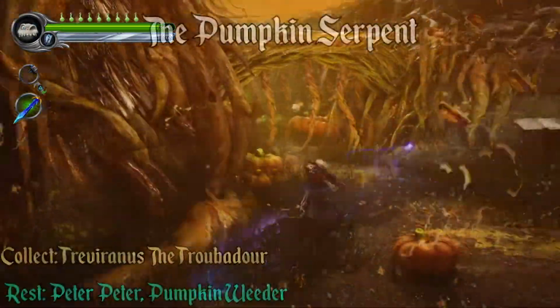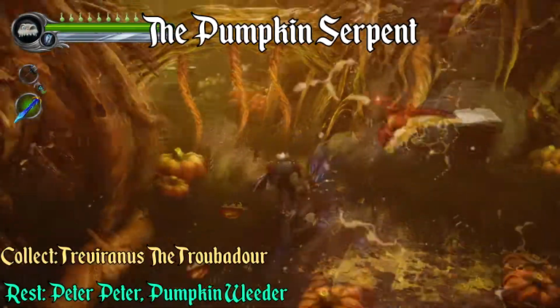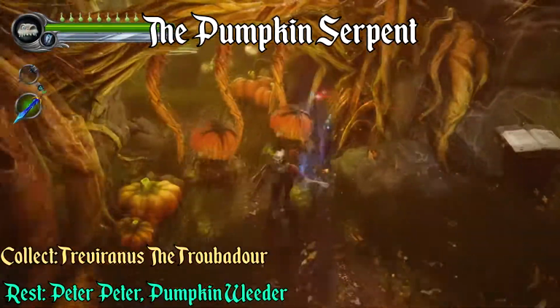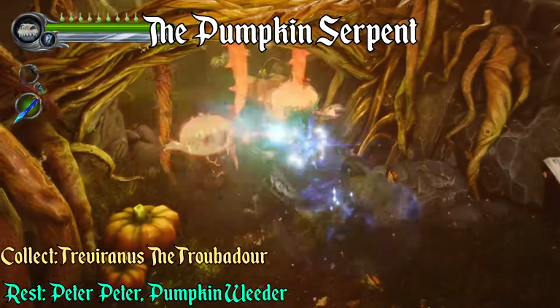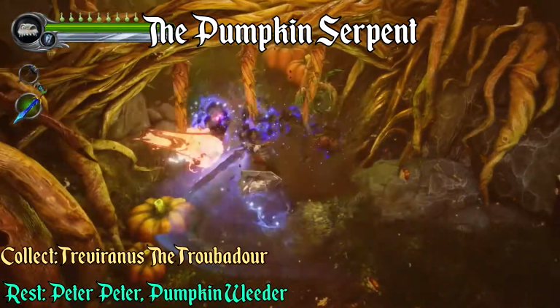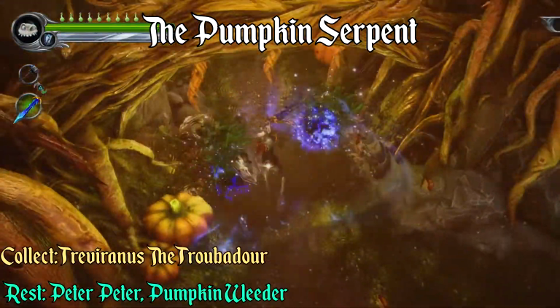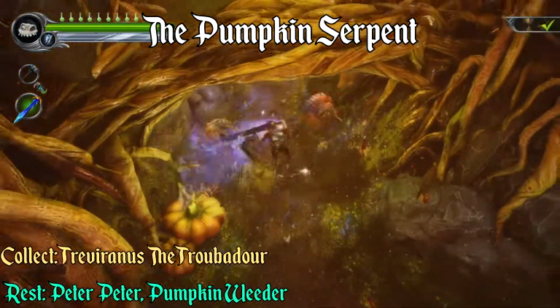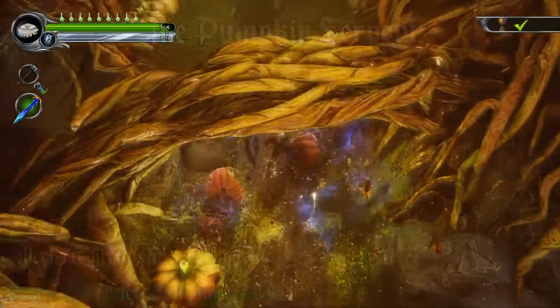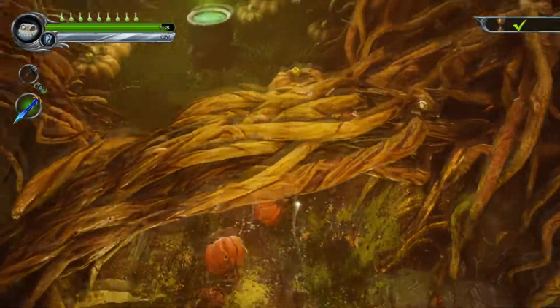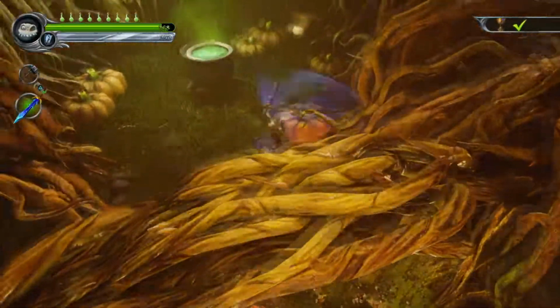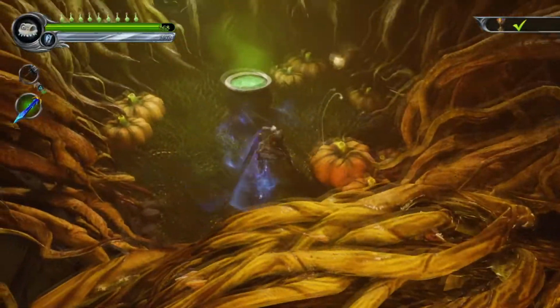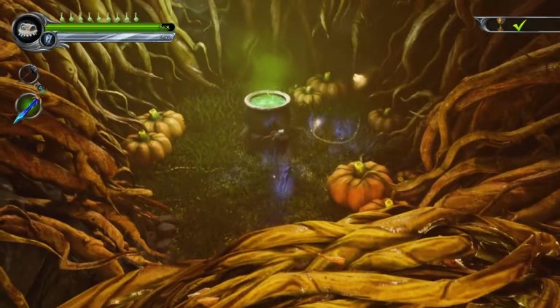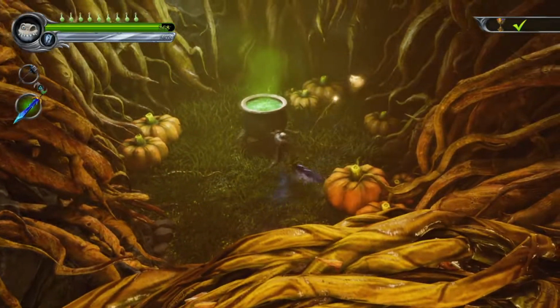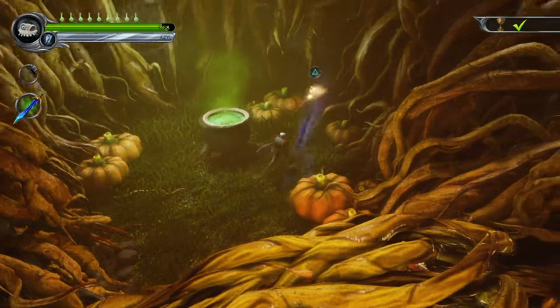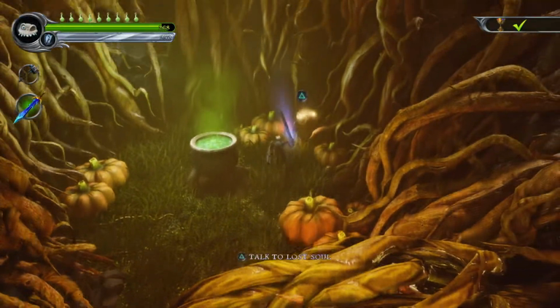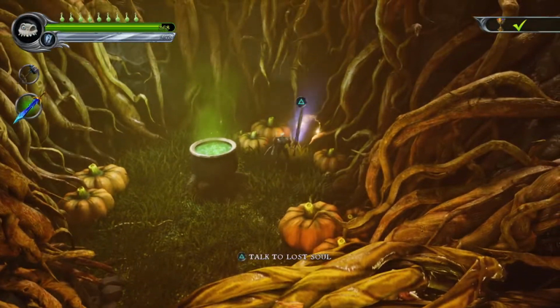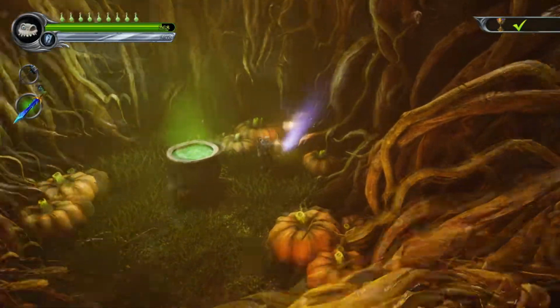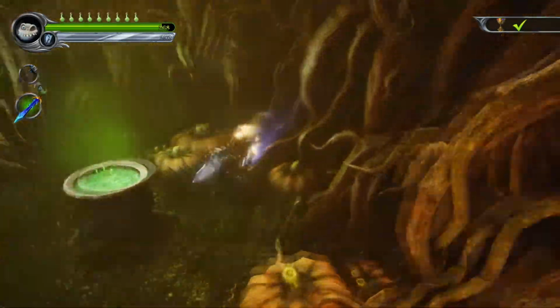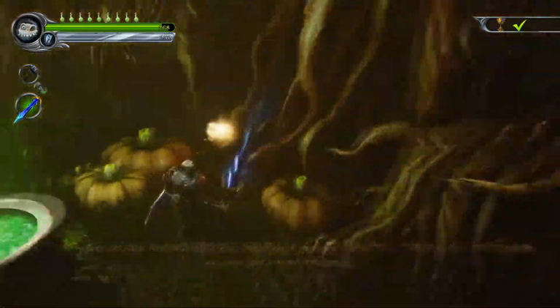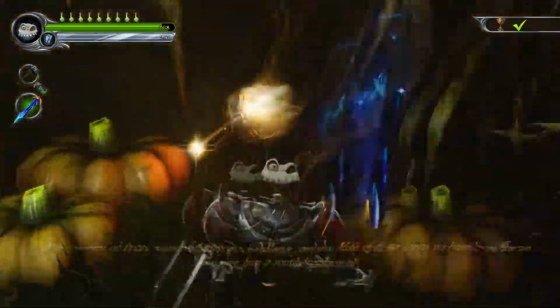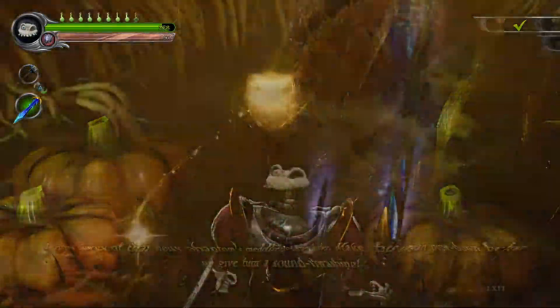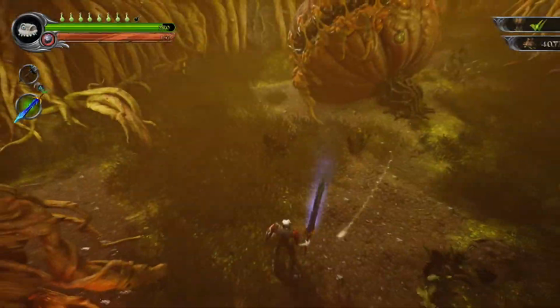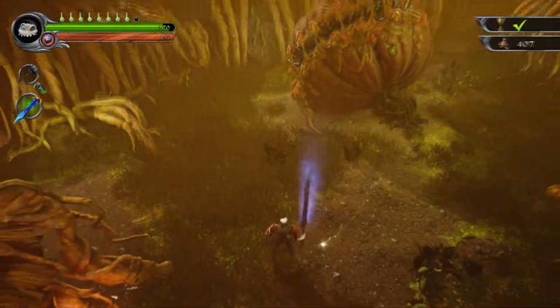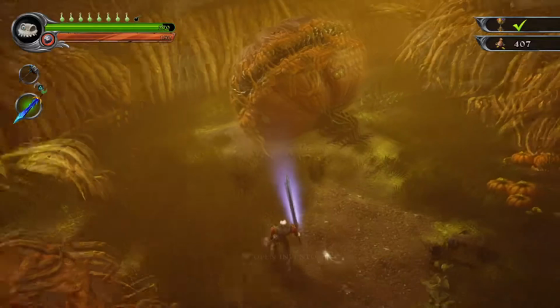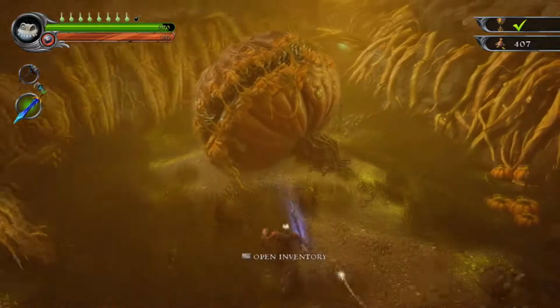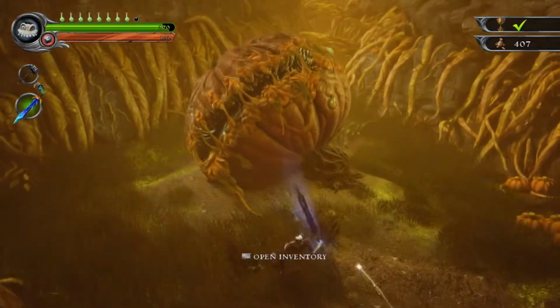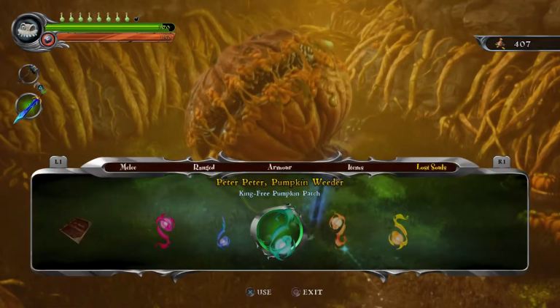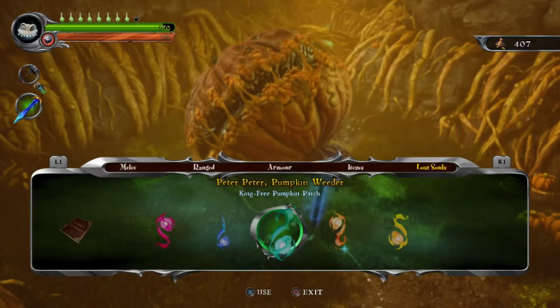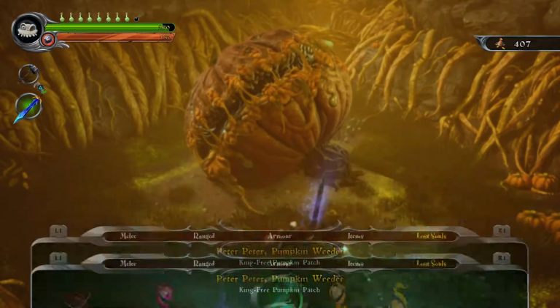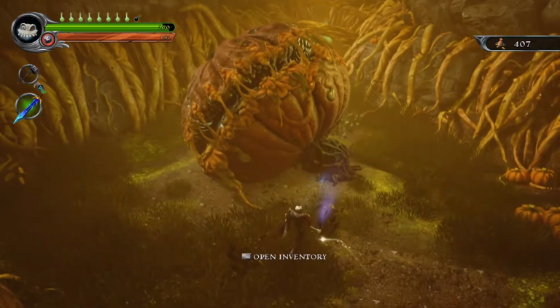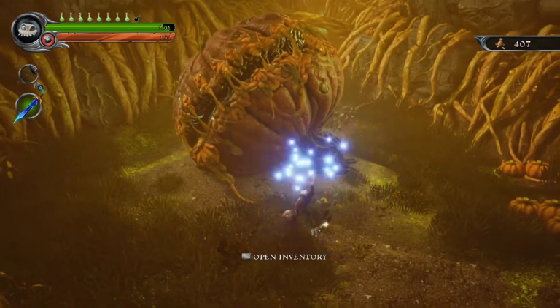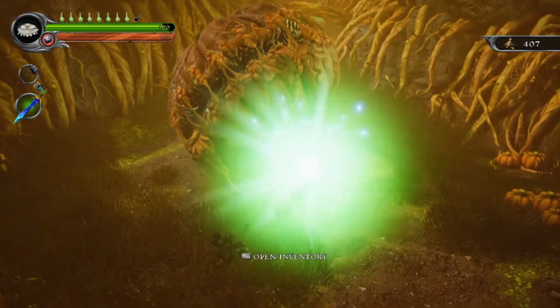At the start of the Pumpkin Serpent, on the left hand side you can go through past the tendrils. Just next to the witch's cauldron will be the soul. You want to use this soul right next to the dead Pumpkin King.